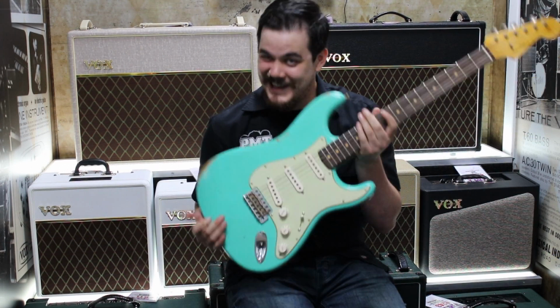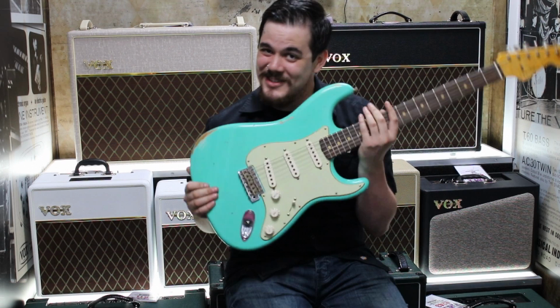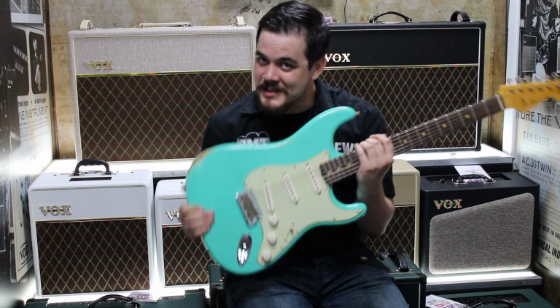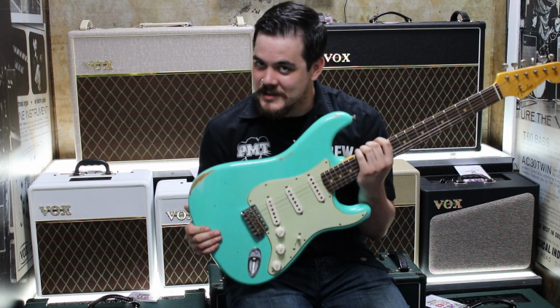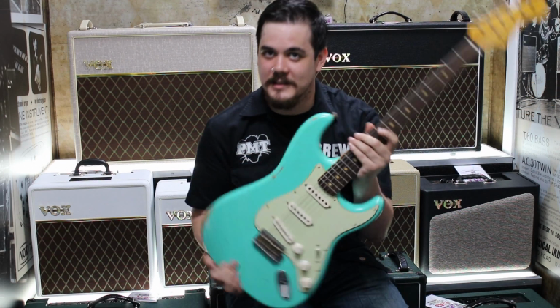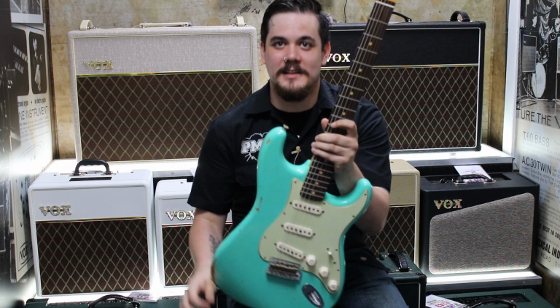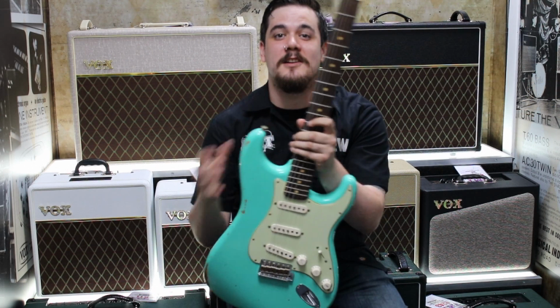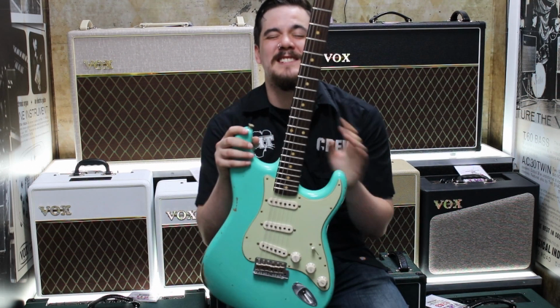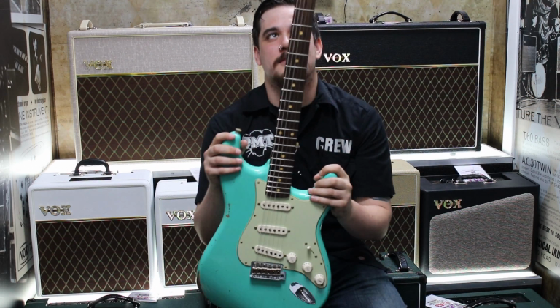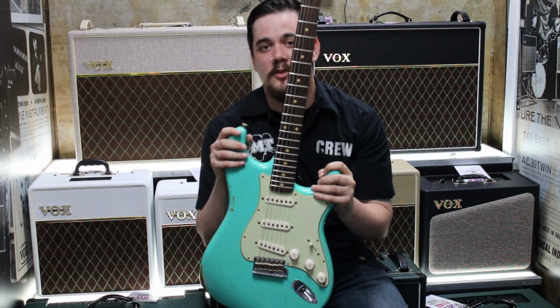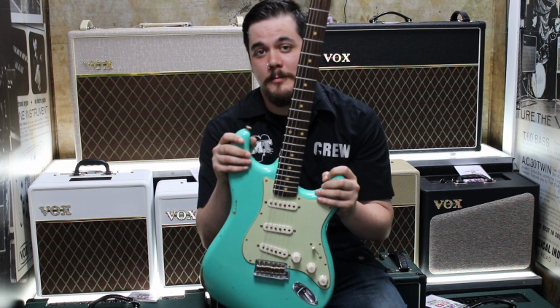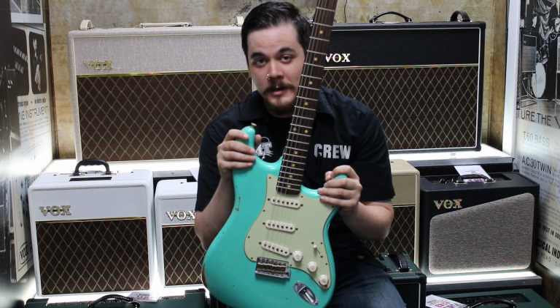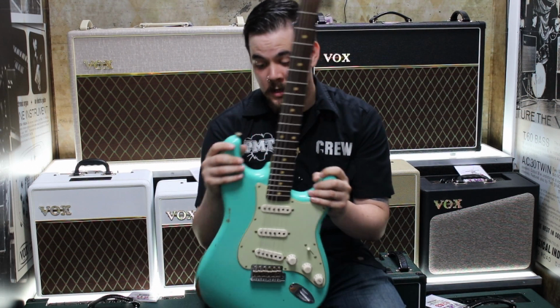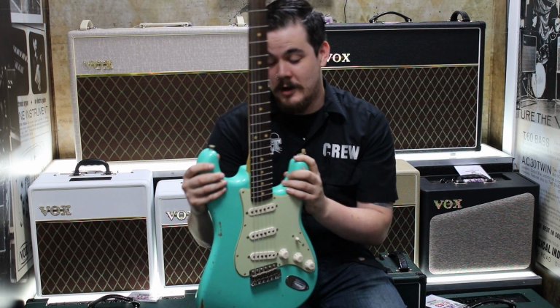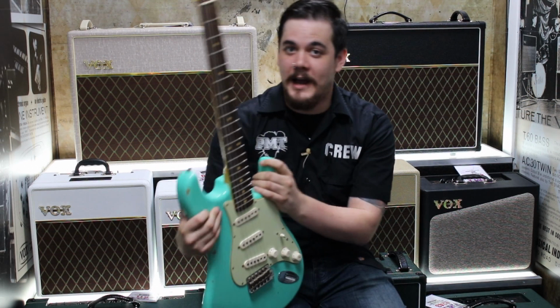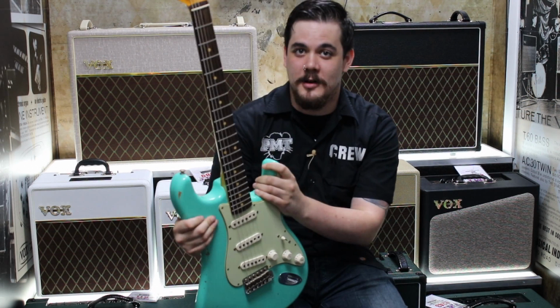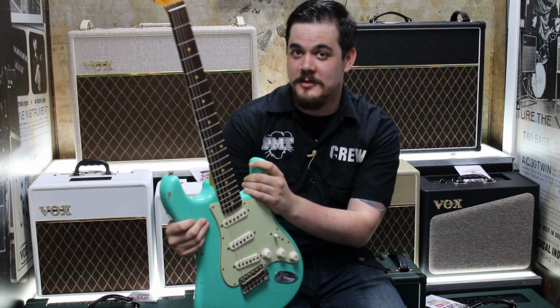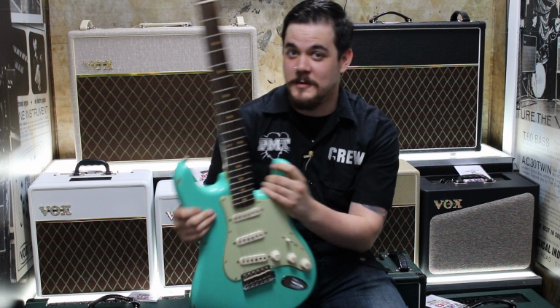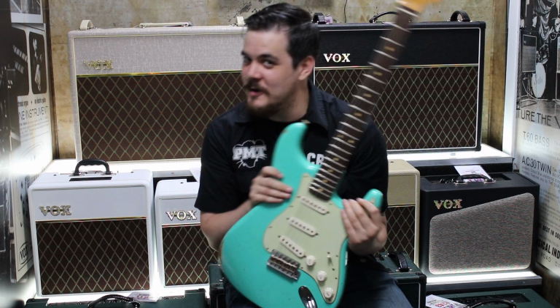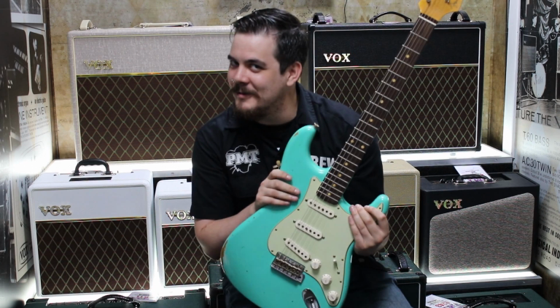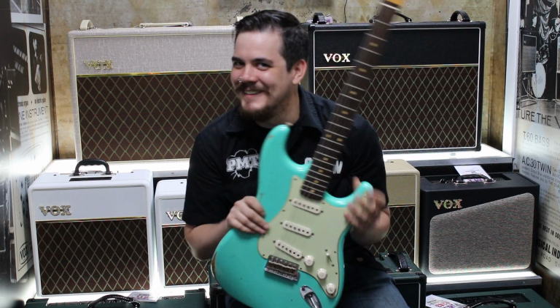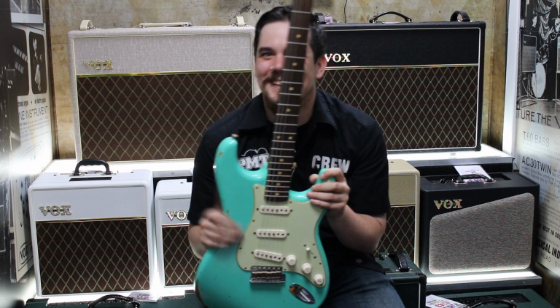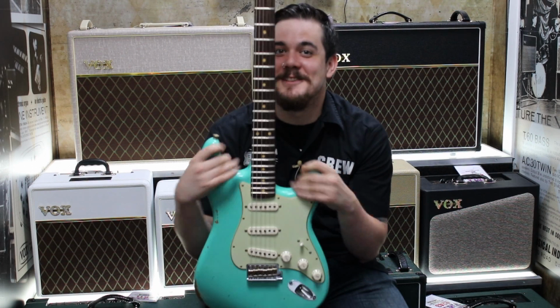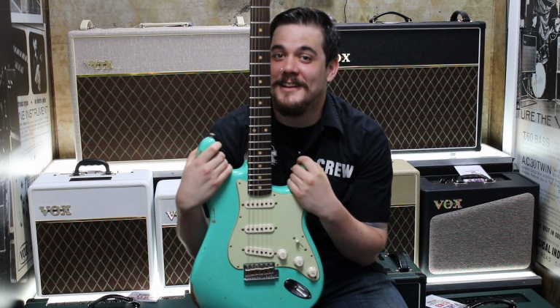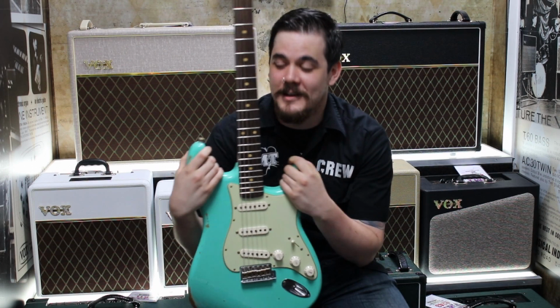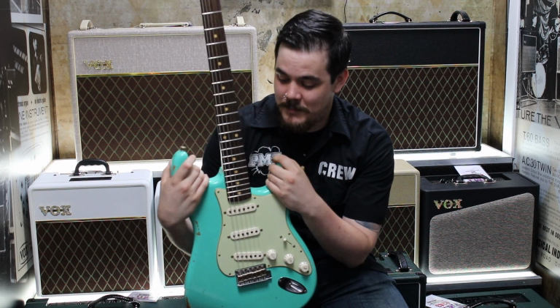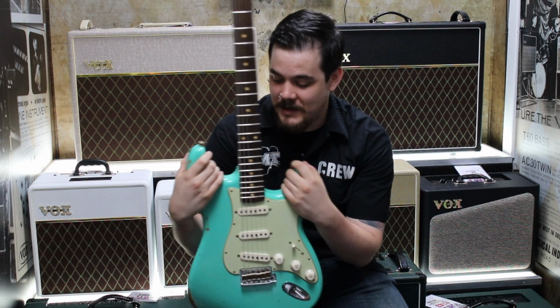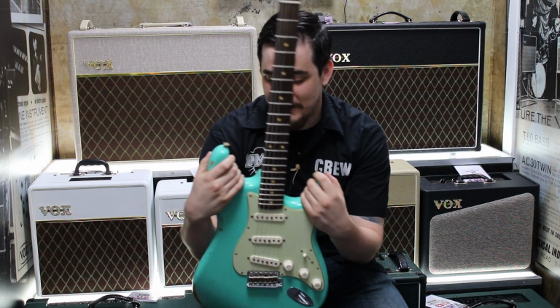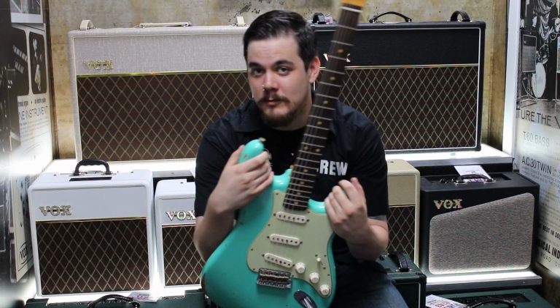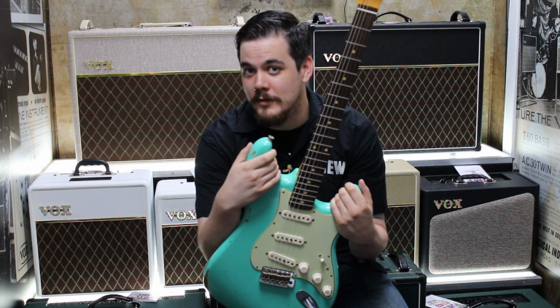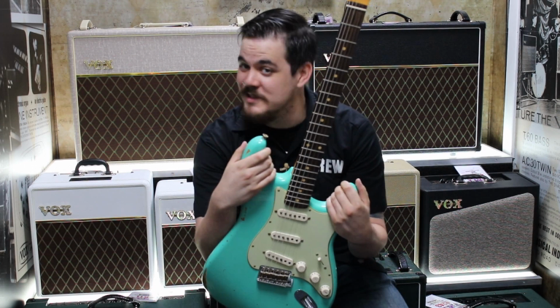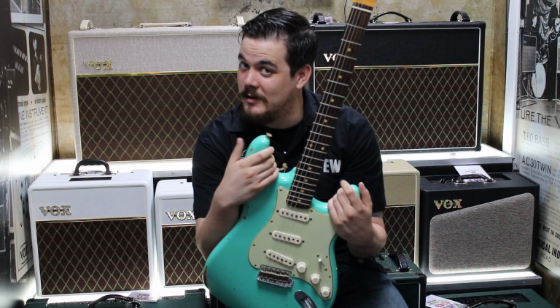This guitar sounds incredible, so I'm going to hand you over to Wizard Will who is going to give it a plug in and give you a little run through of what it sounds like.